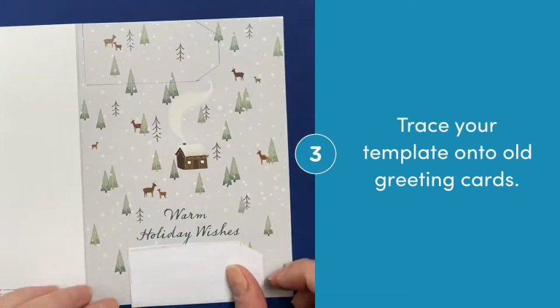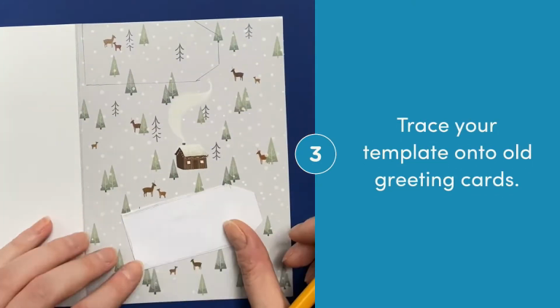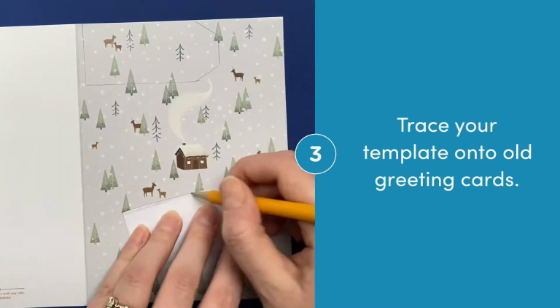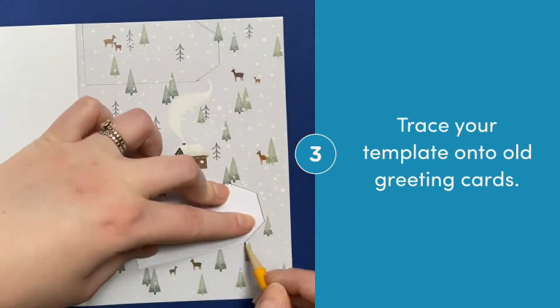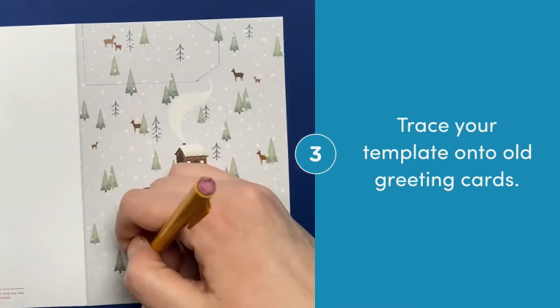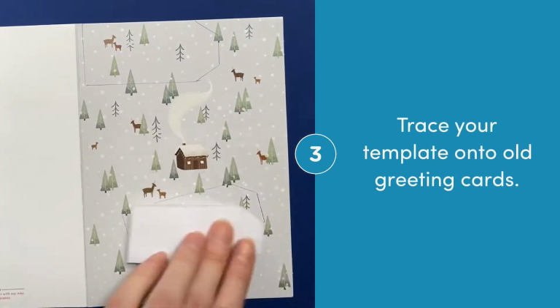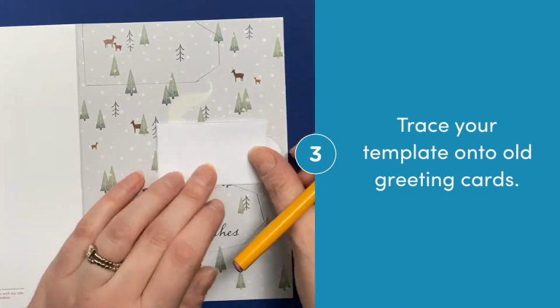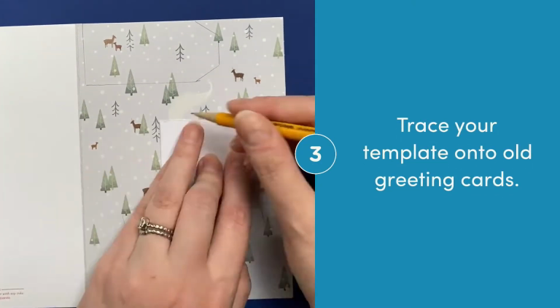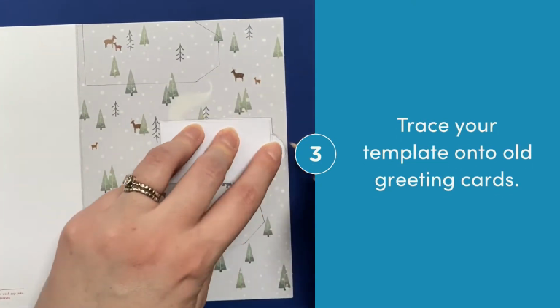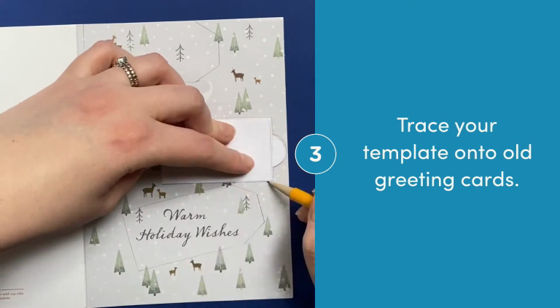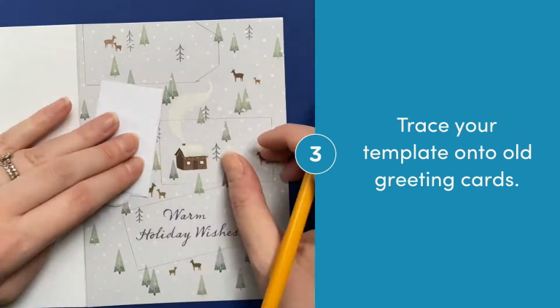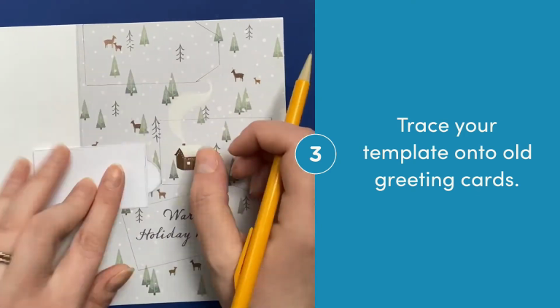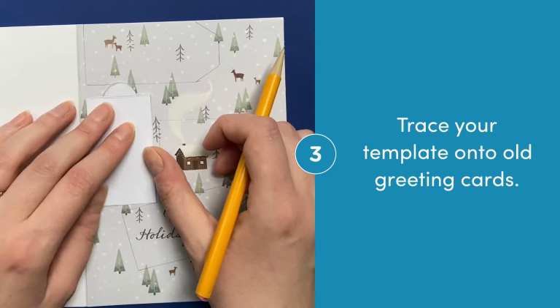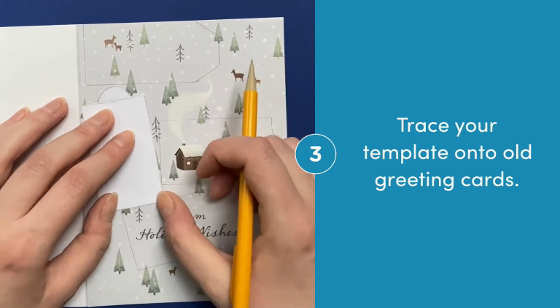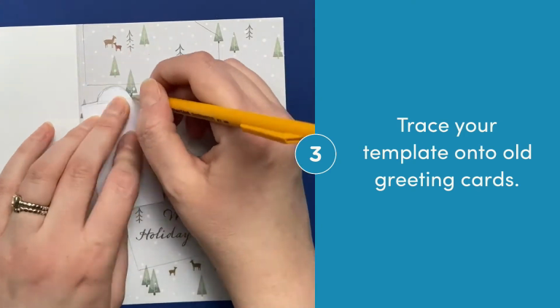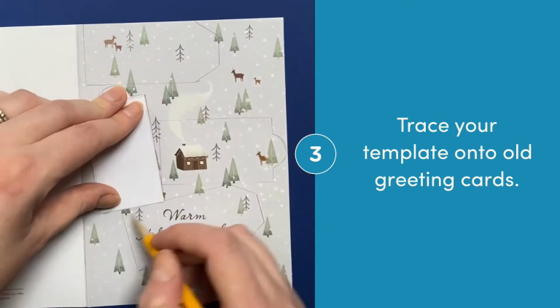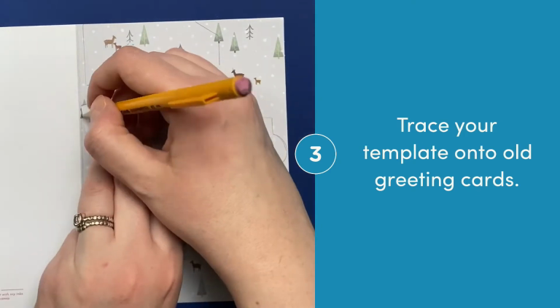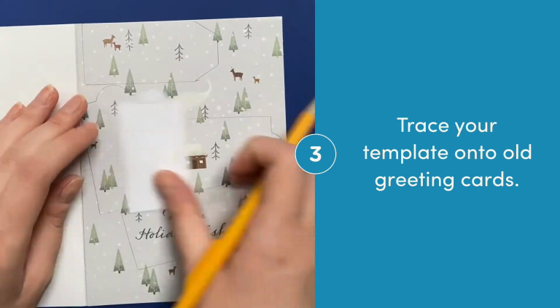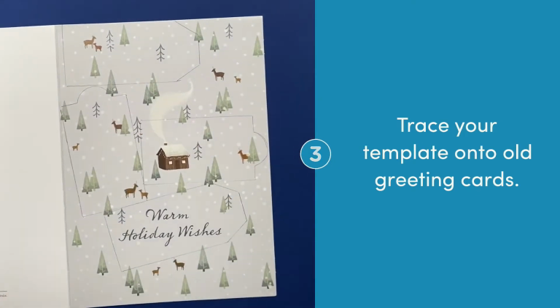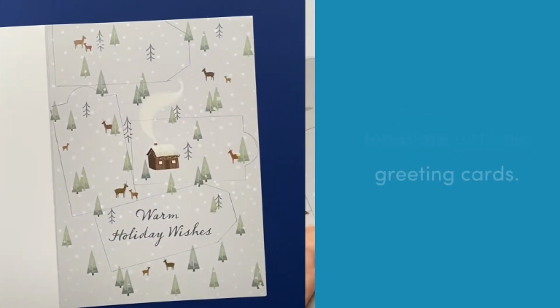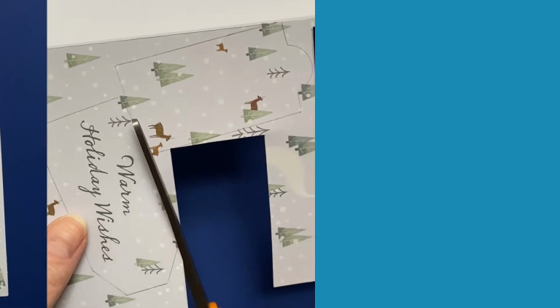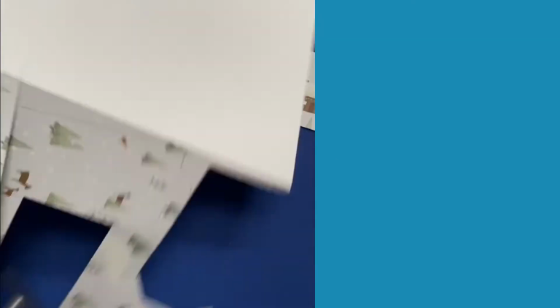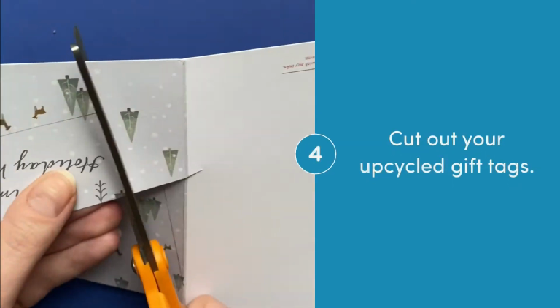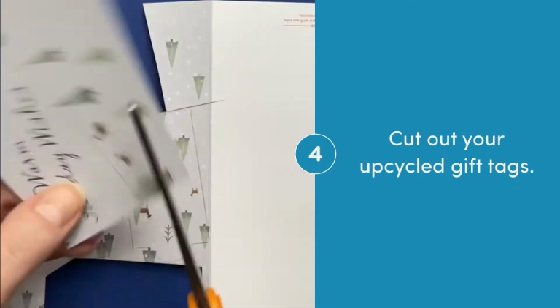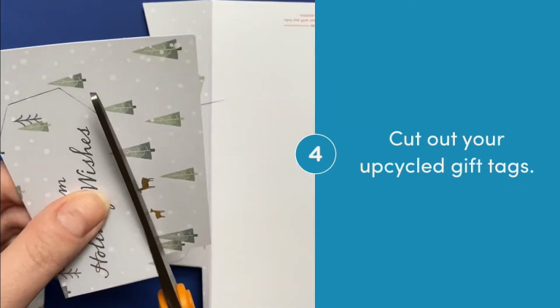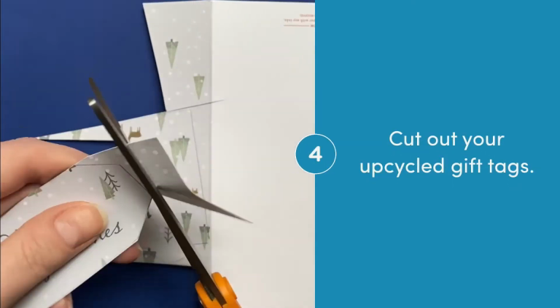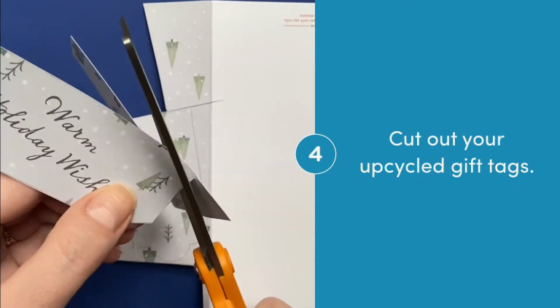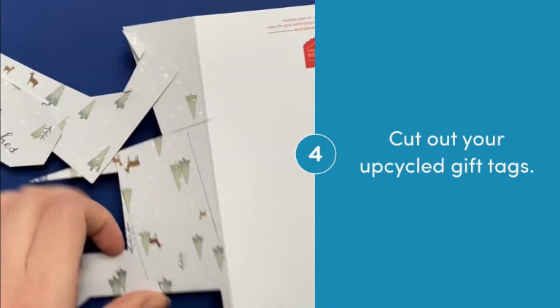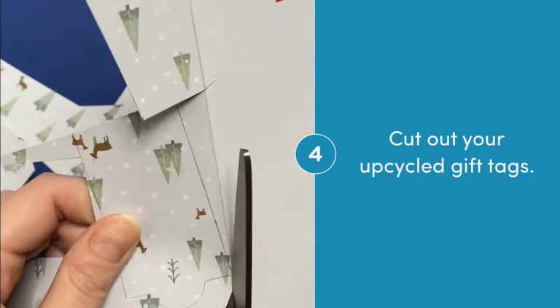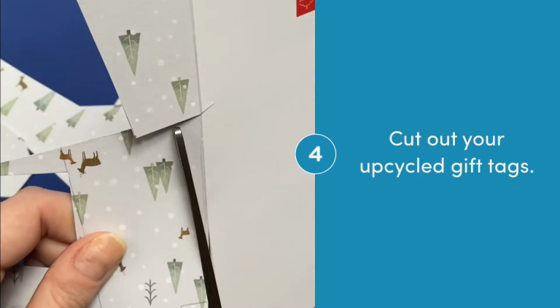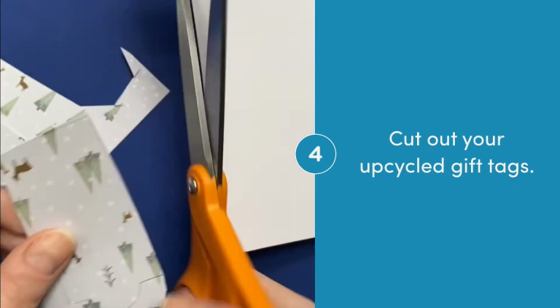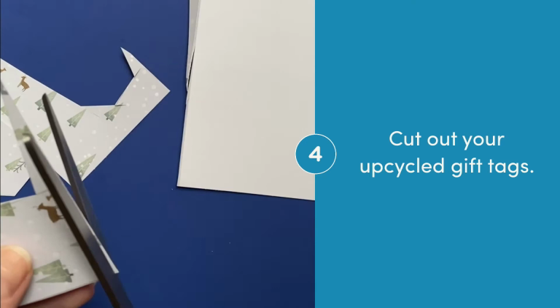Trace your template onto old greeting cards. You can see I'm kind of trying to pick and choose what sections of the greeting cards I include on my tags. Now cut out your upcycled gift tags.